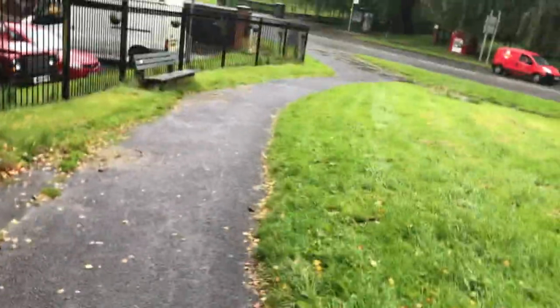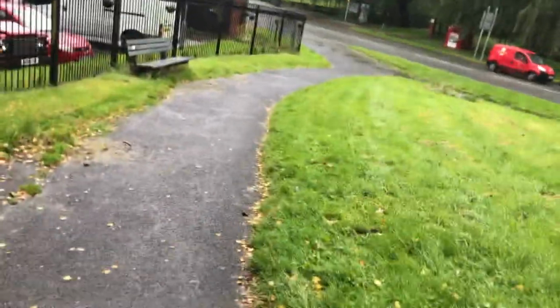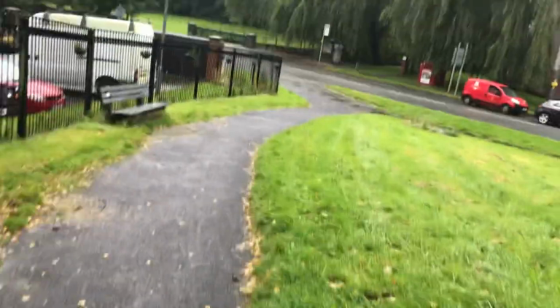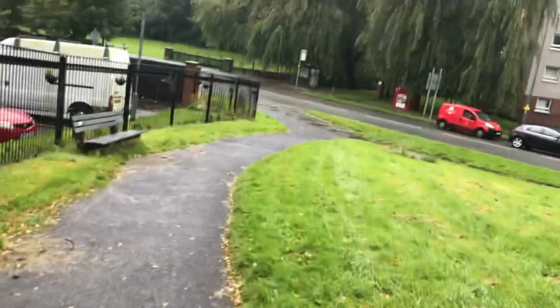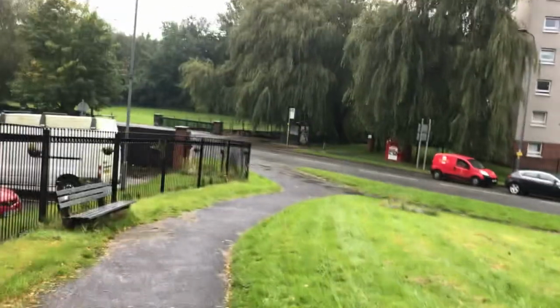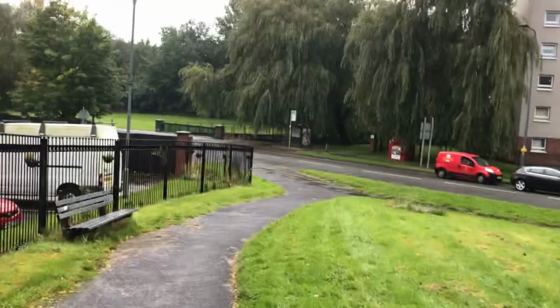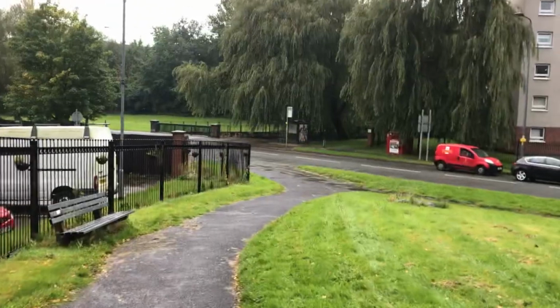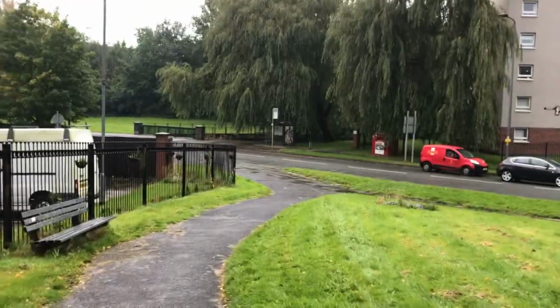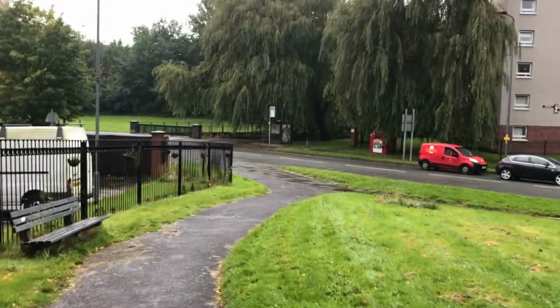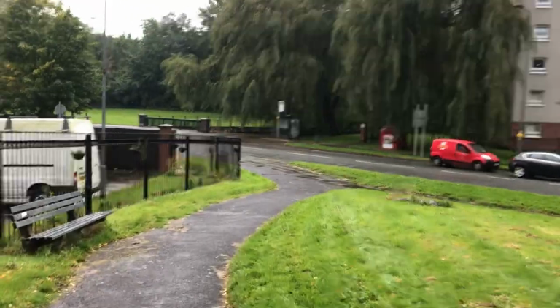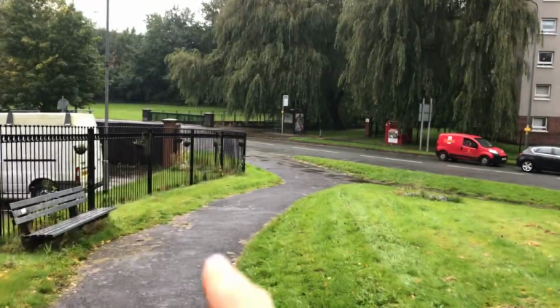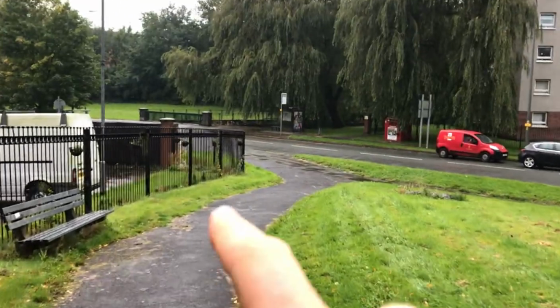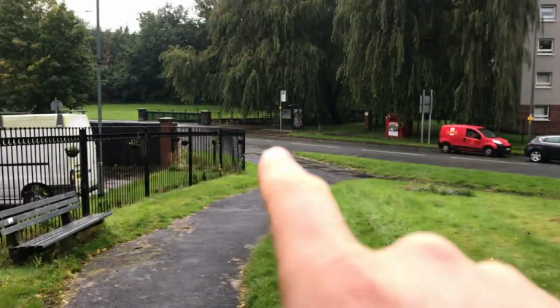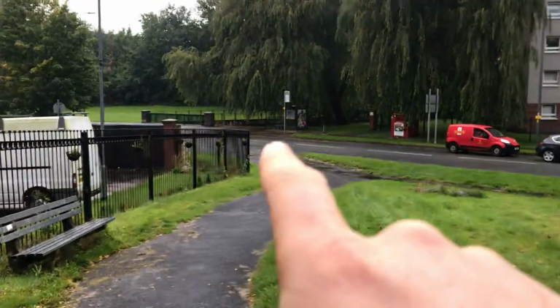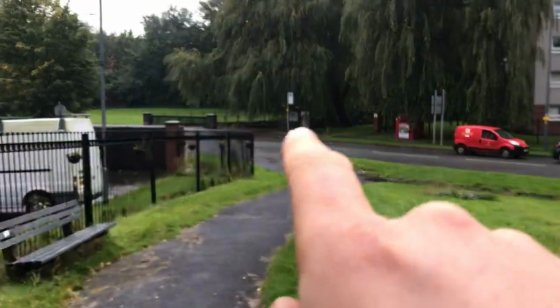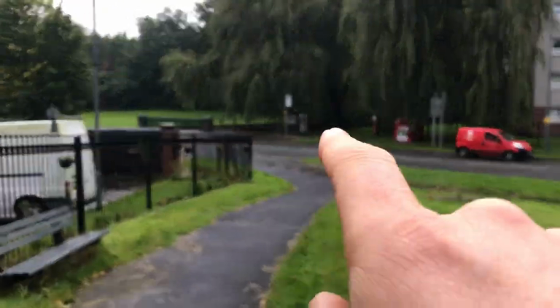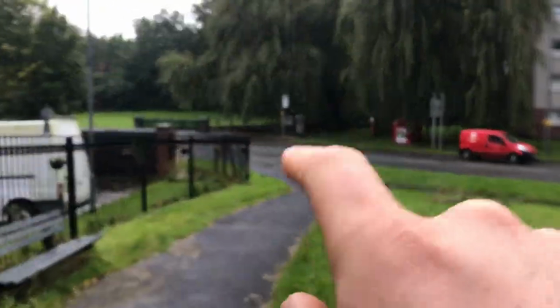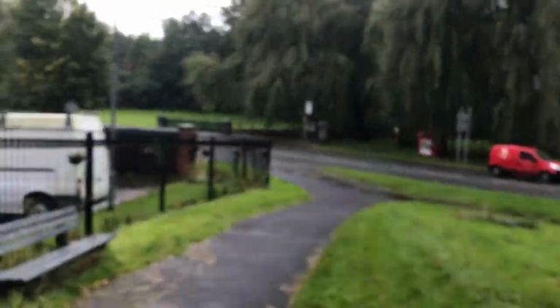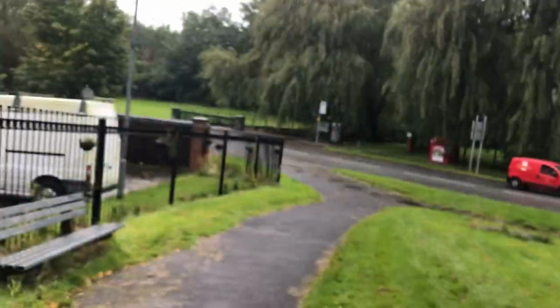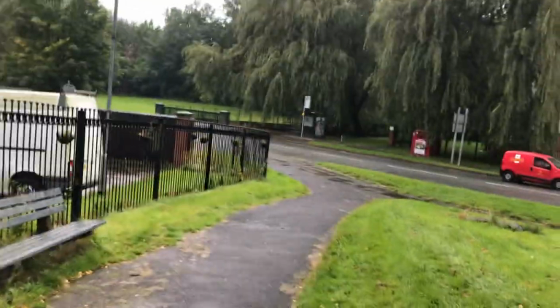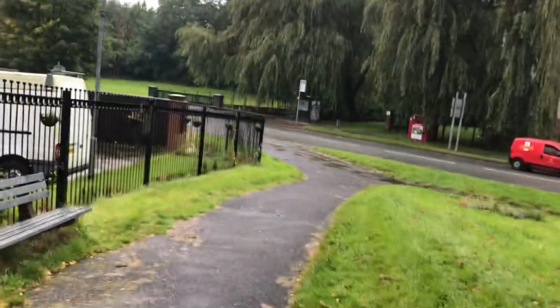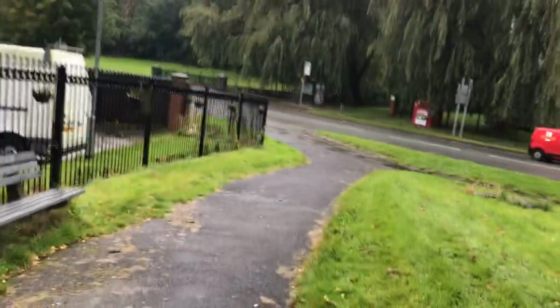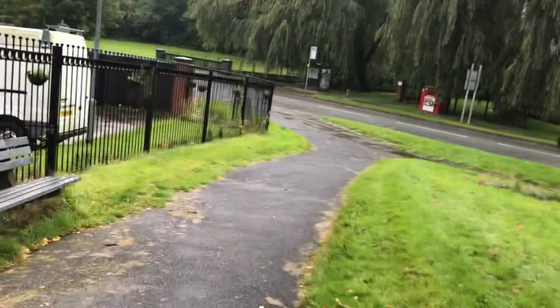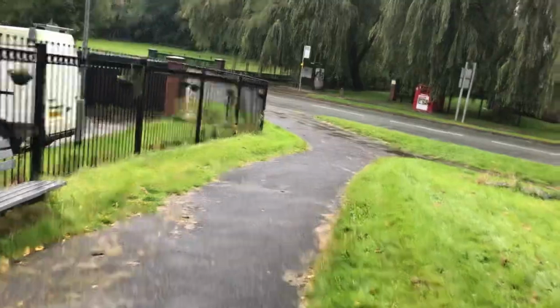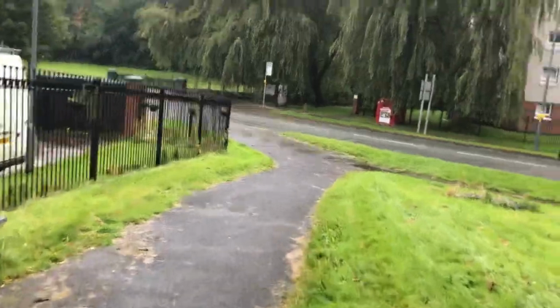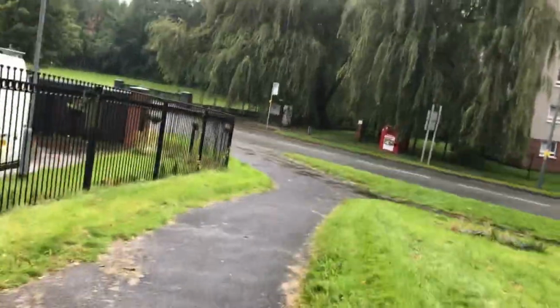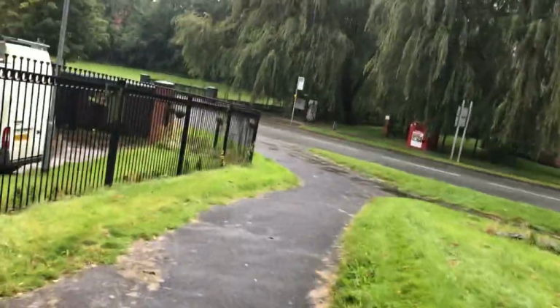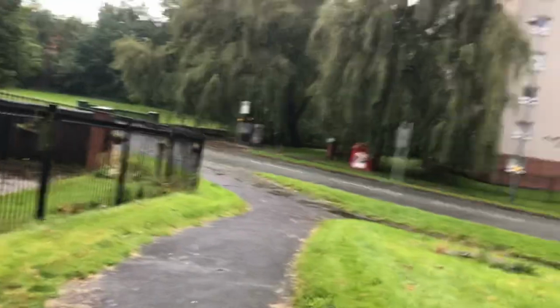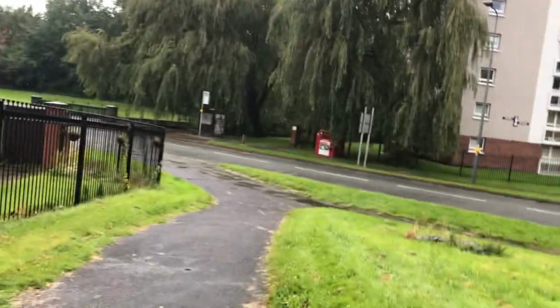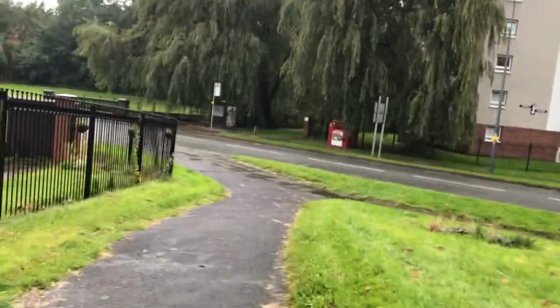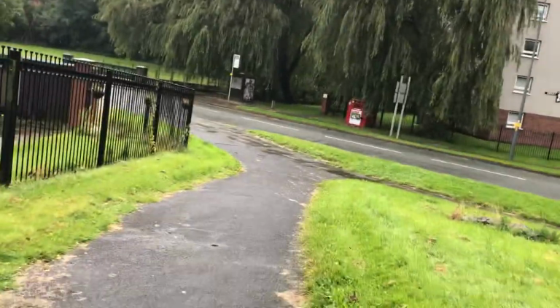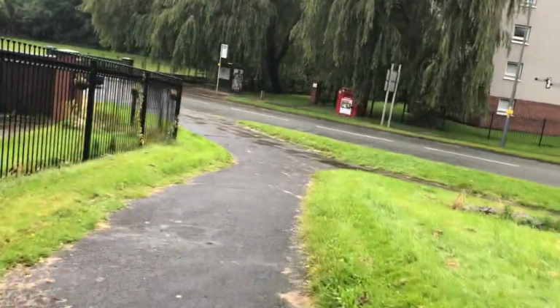Across the road we've got a bus stop over there — that's a bus stop where you can wait for the bus to catch it.